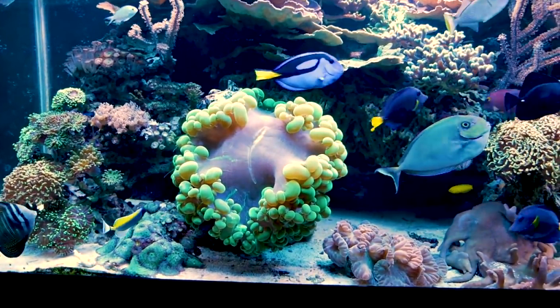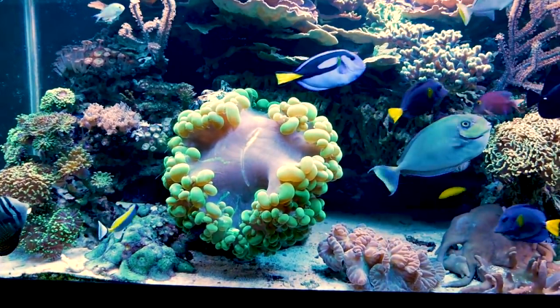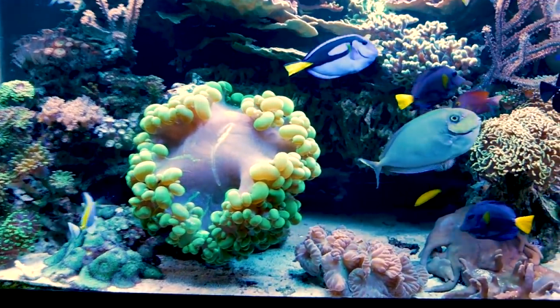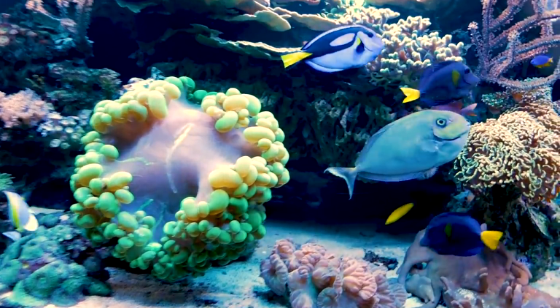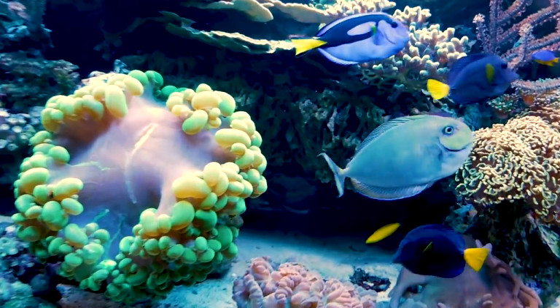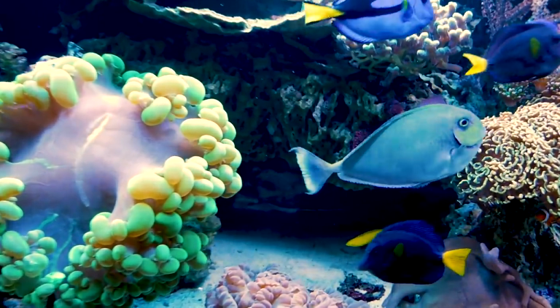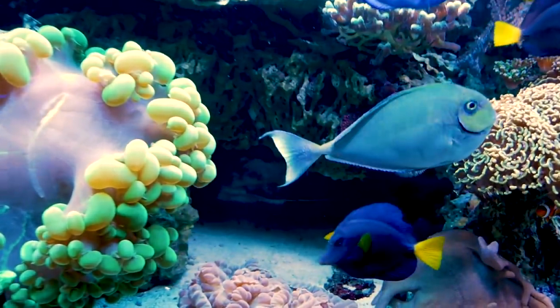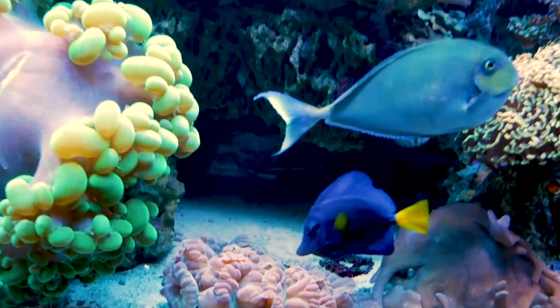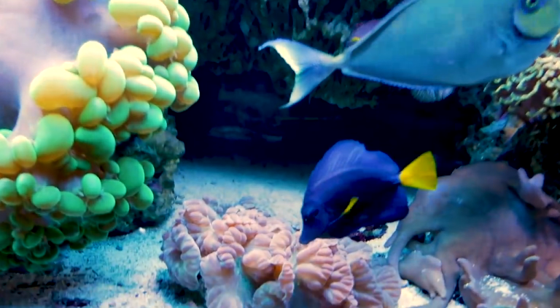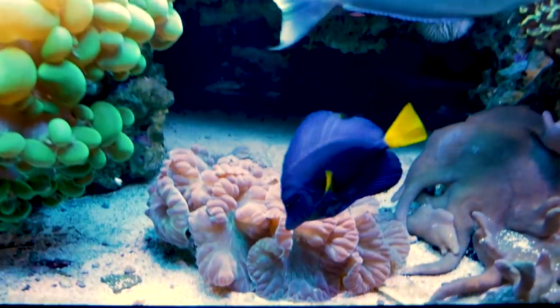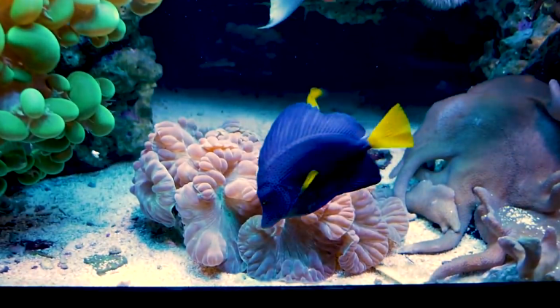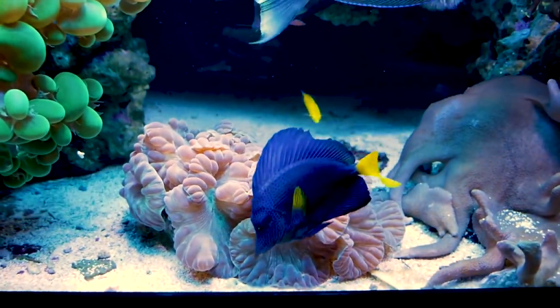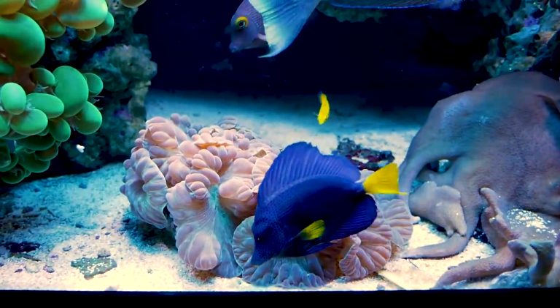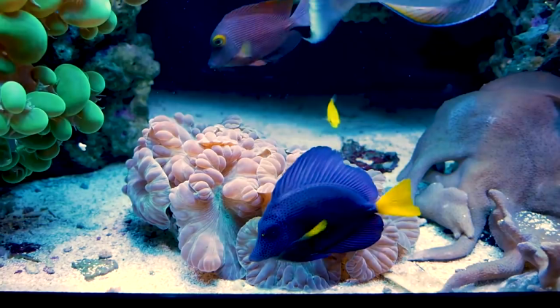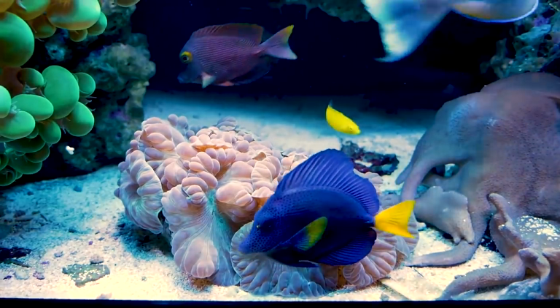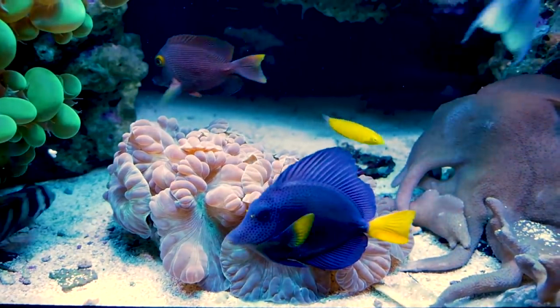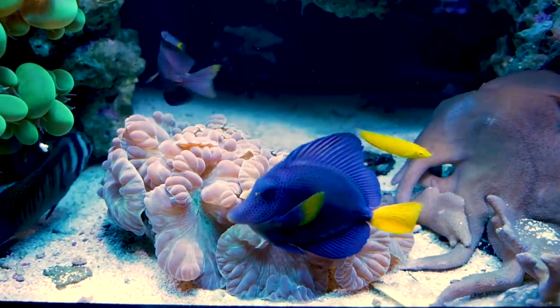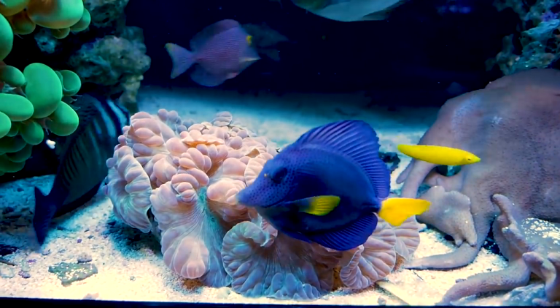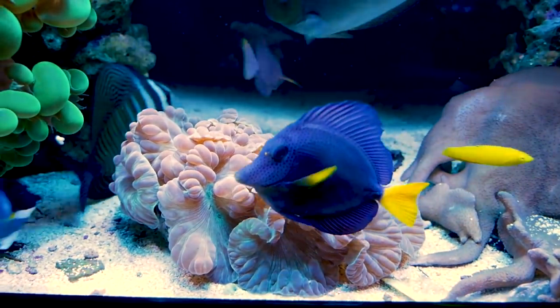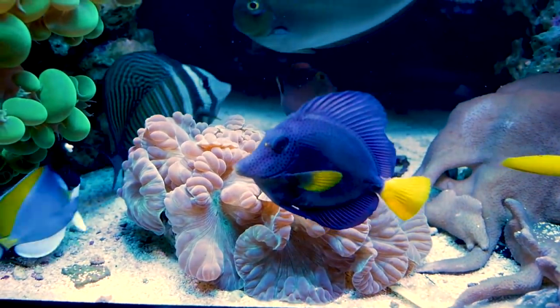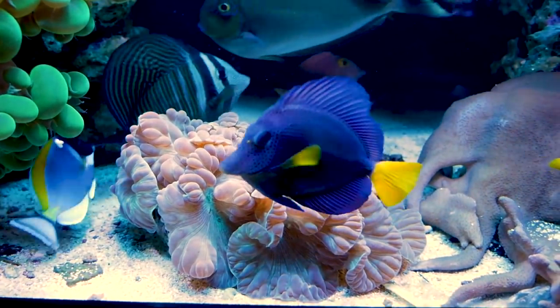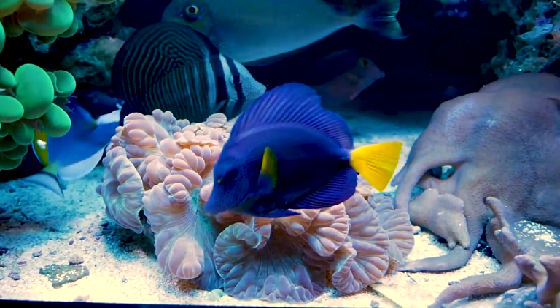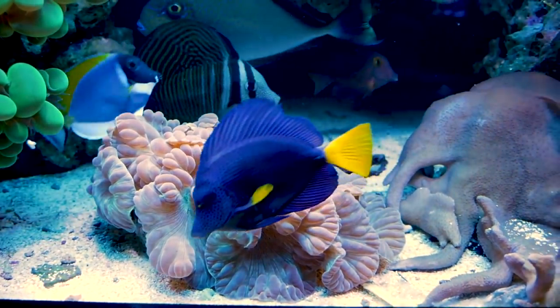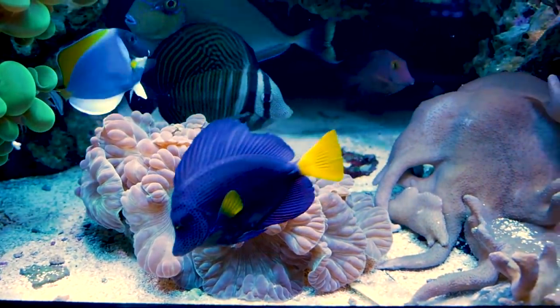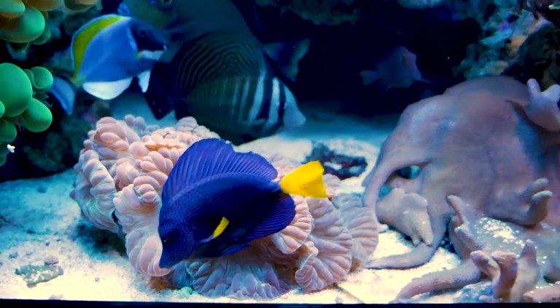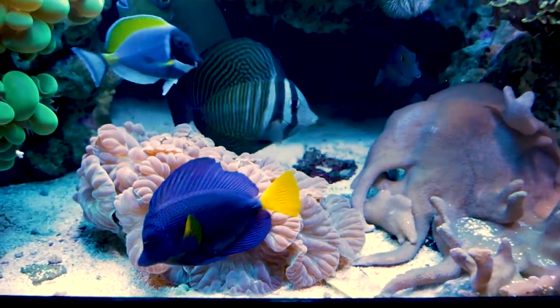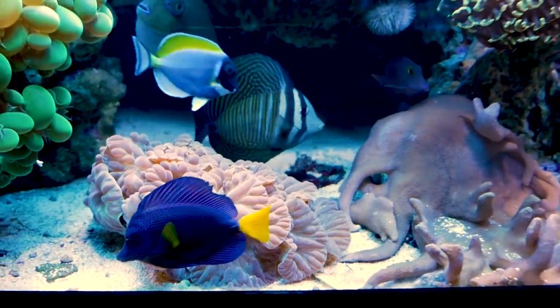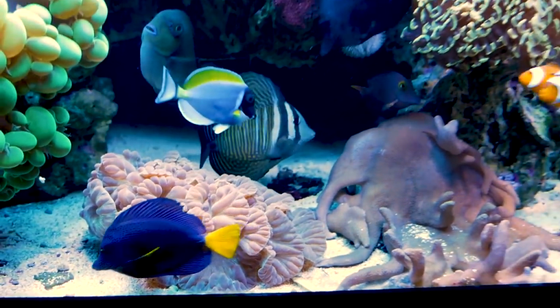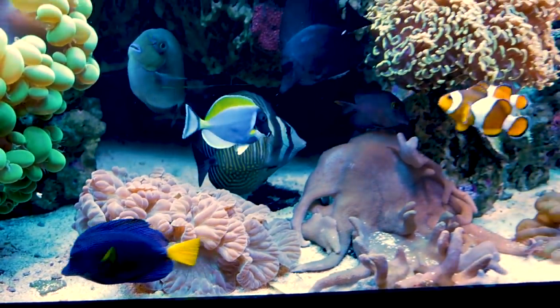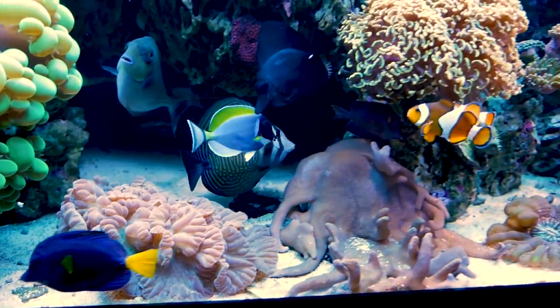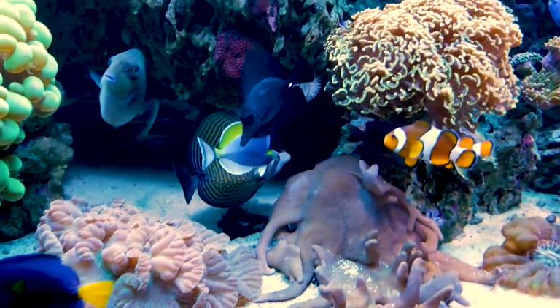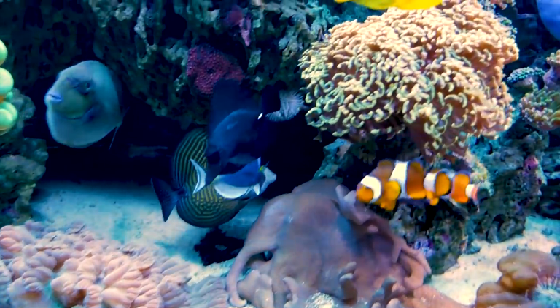It looks amazing. Next to it is my fox coral. I love the fox coral — it's big, it's beautiful, it's exactly what you want.